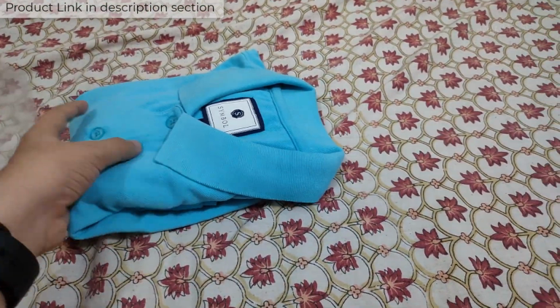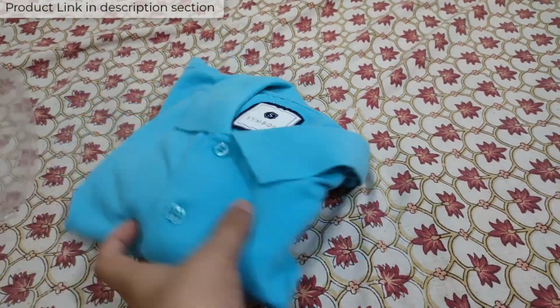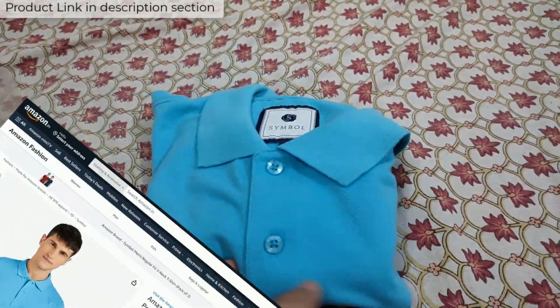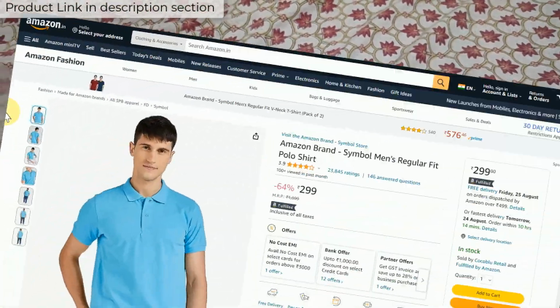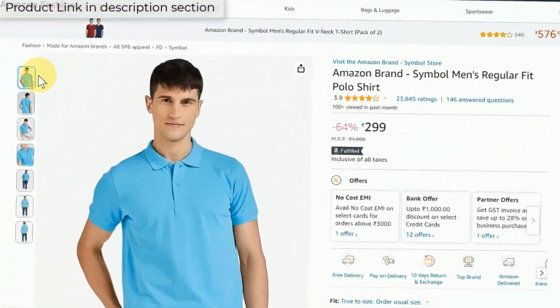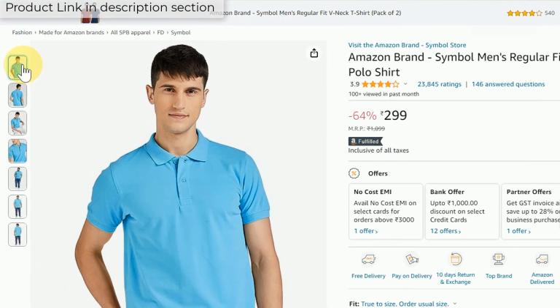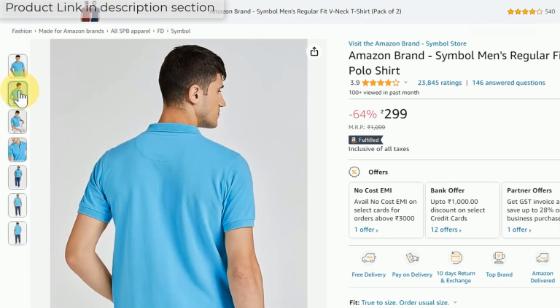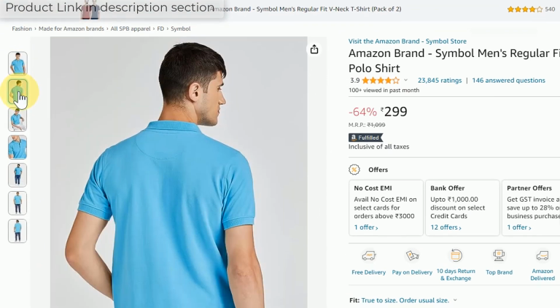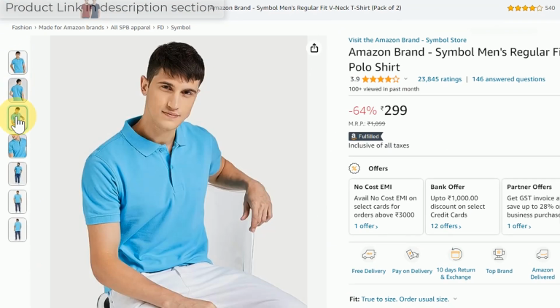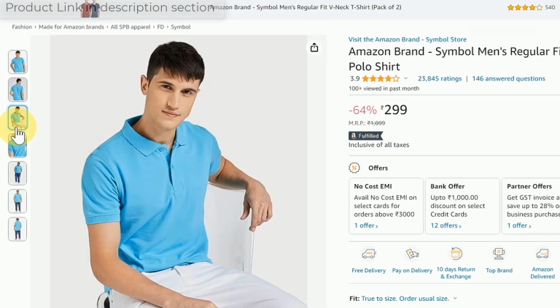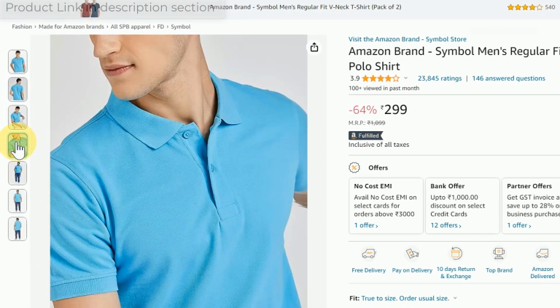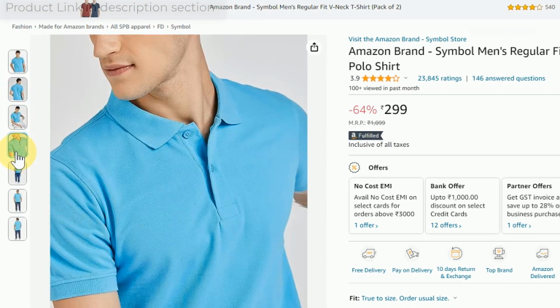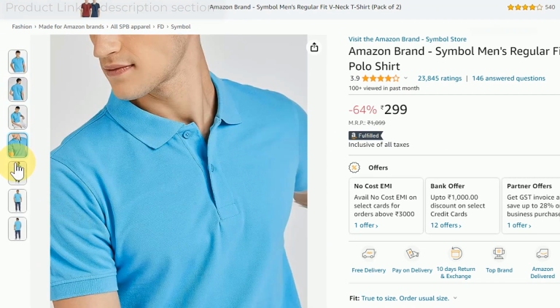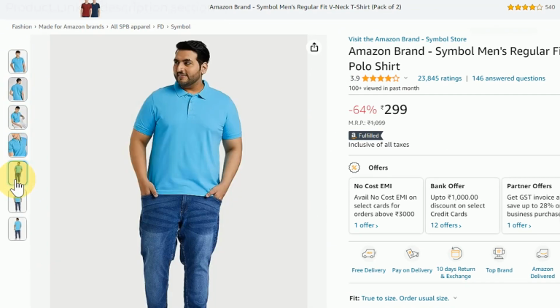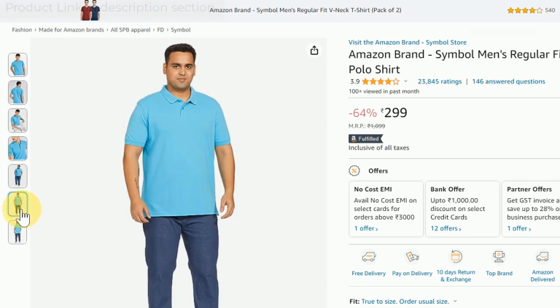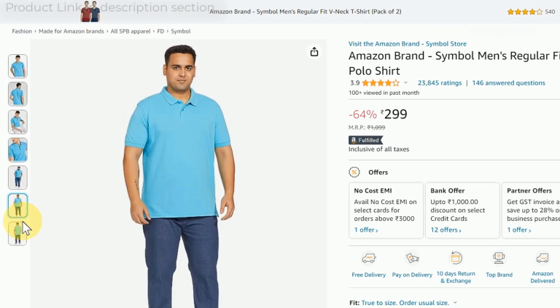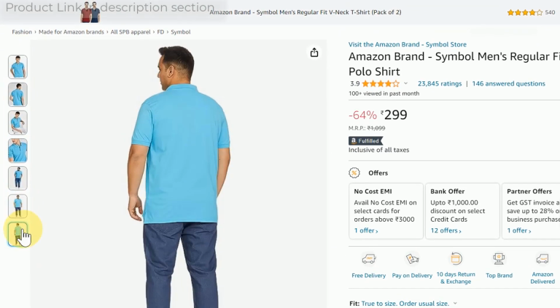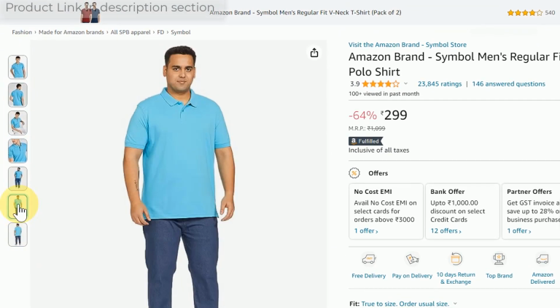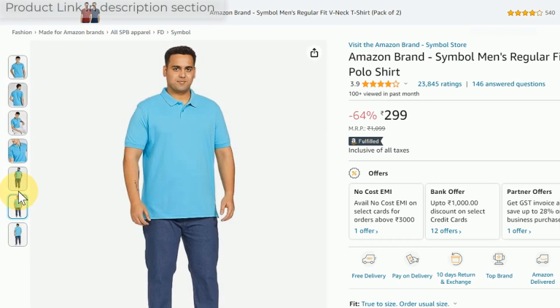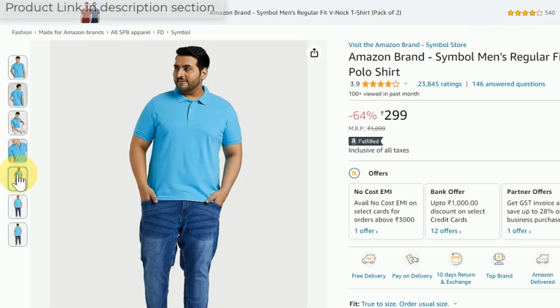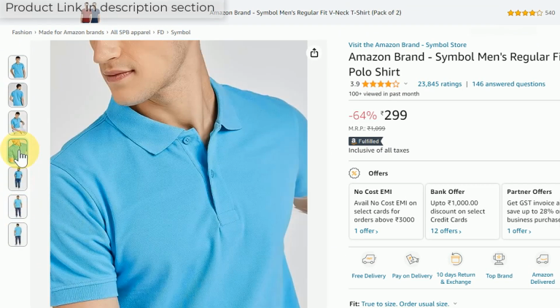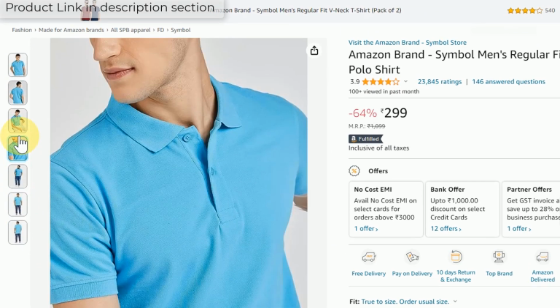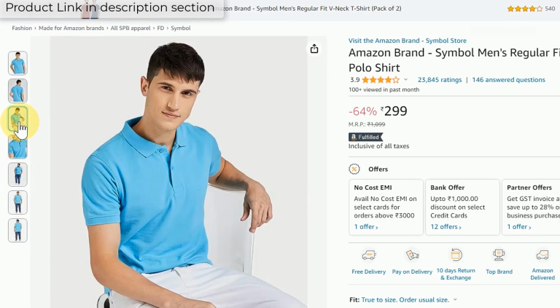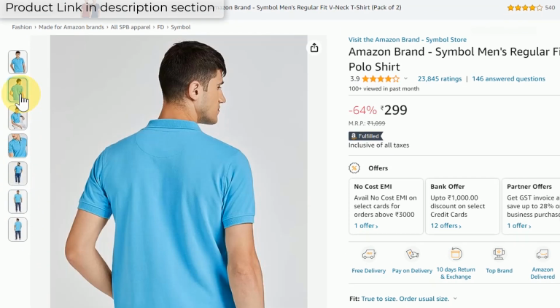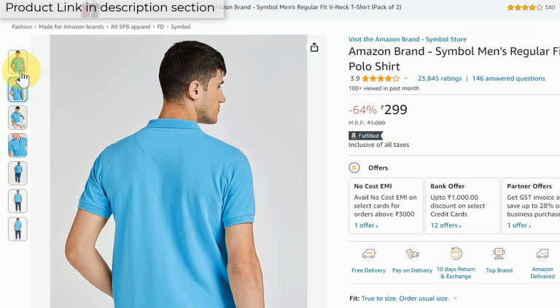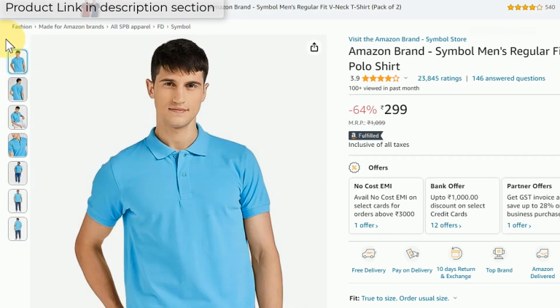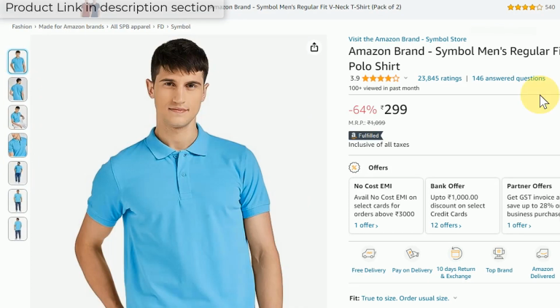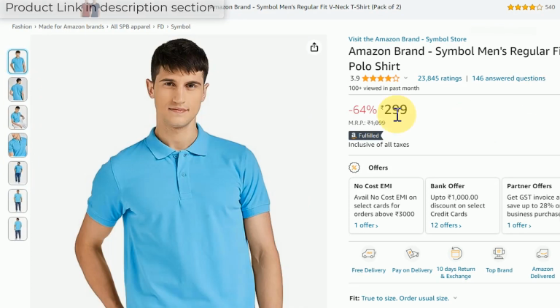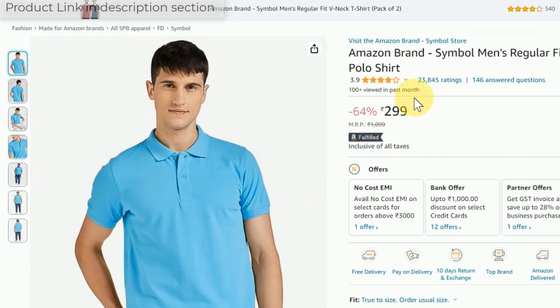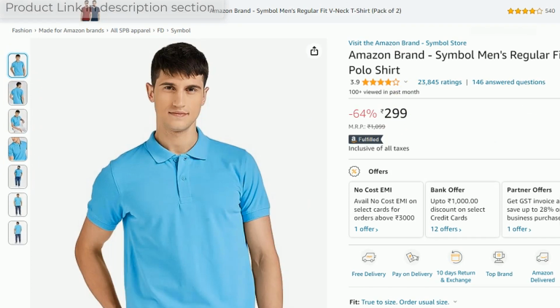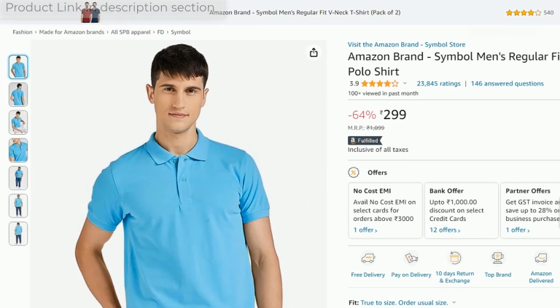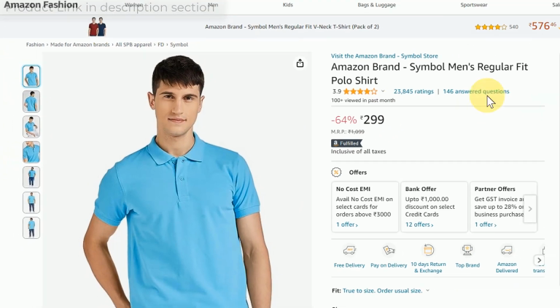I bought it from Amazon for 299 rupees. On Amazon, different sellers sell the same t-shirt for 400-500 rupees. The best seller link I will give you in the description for purchase.